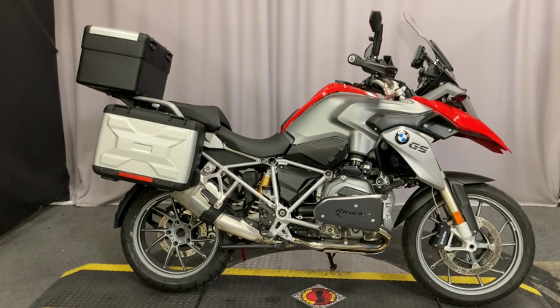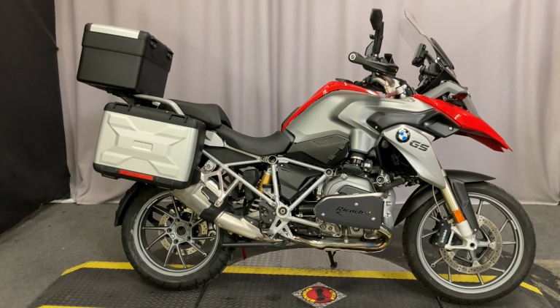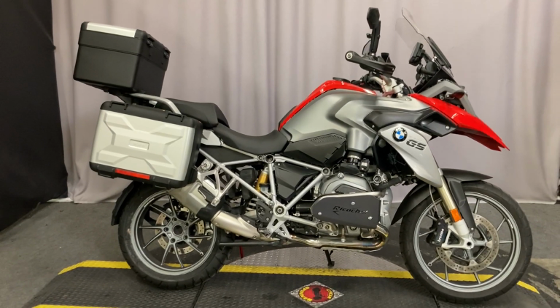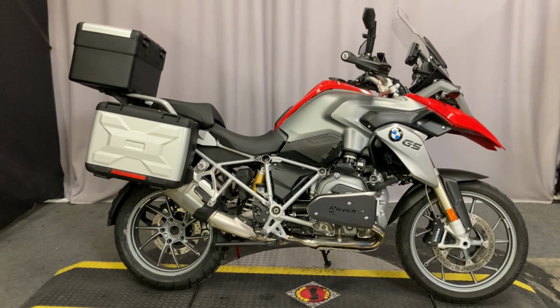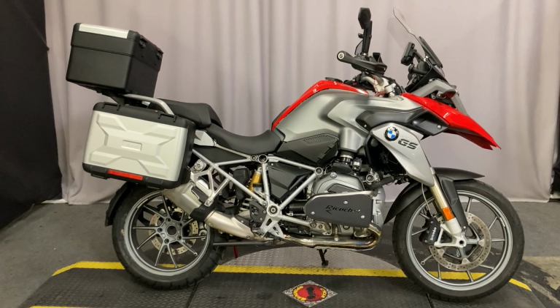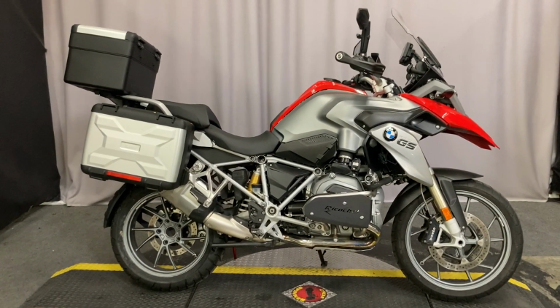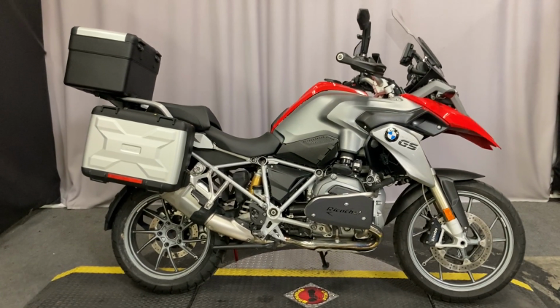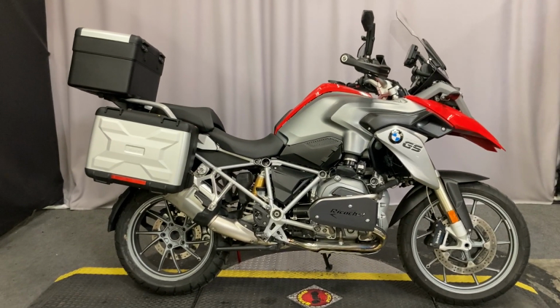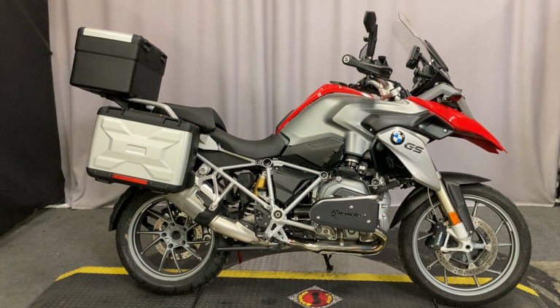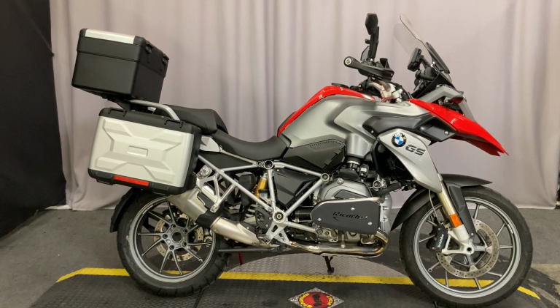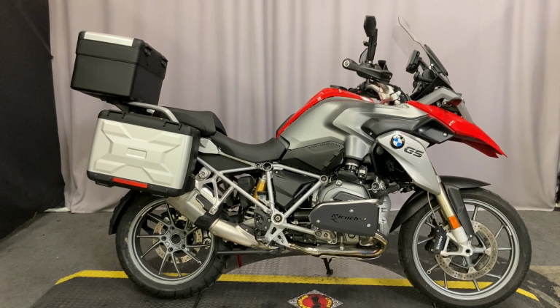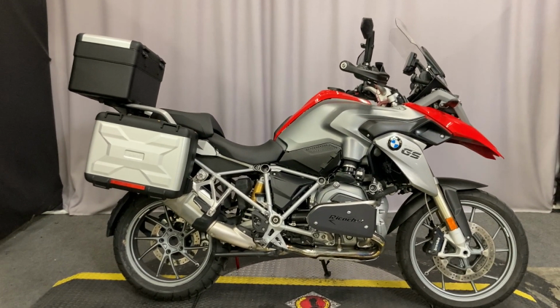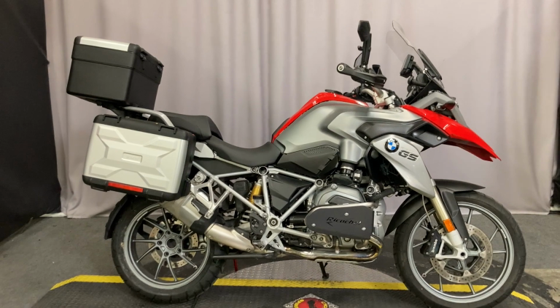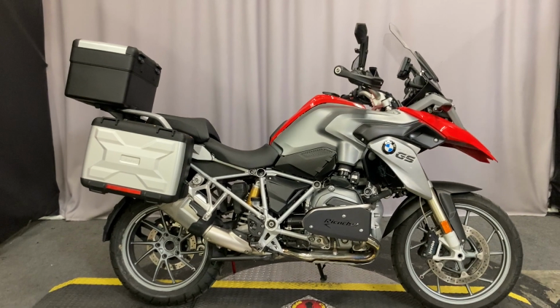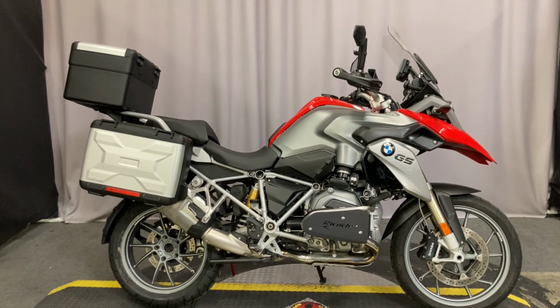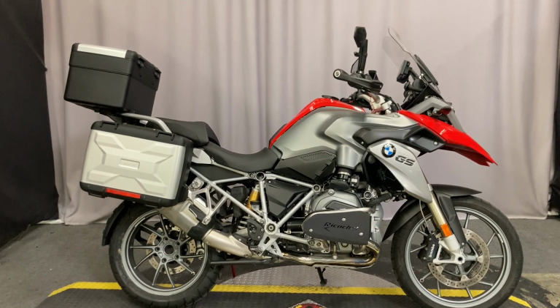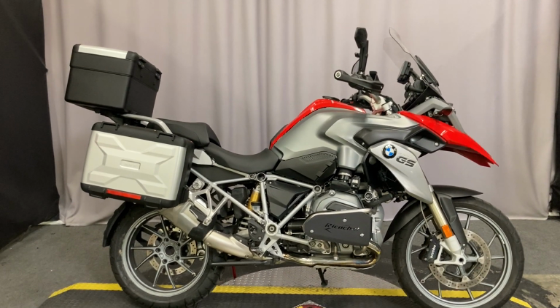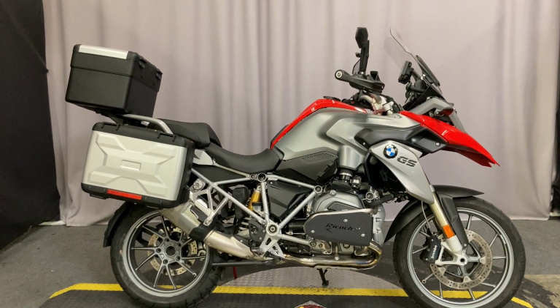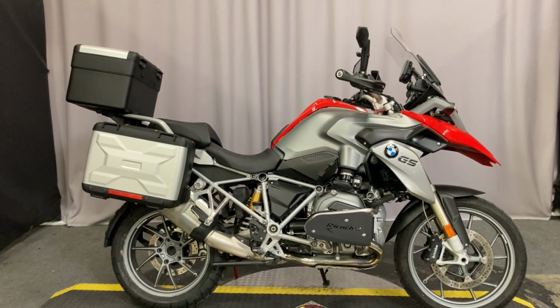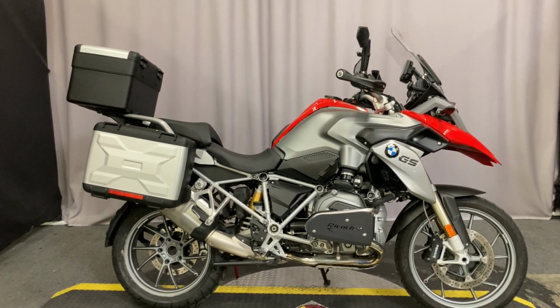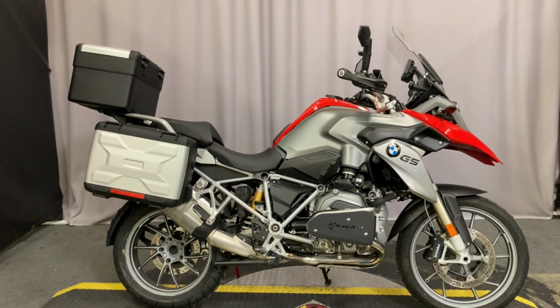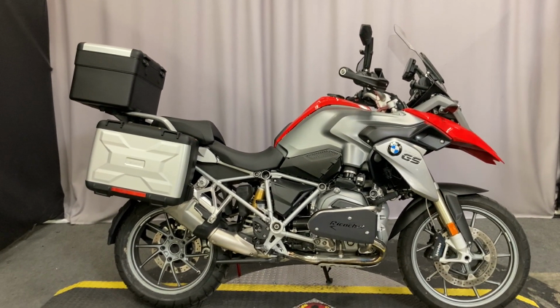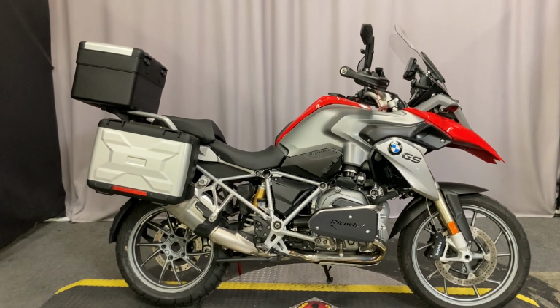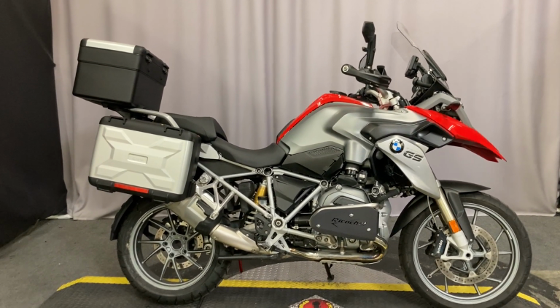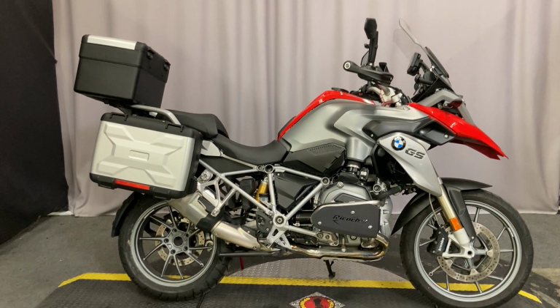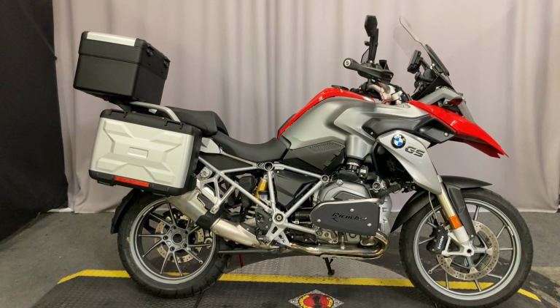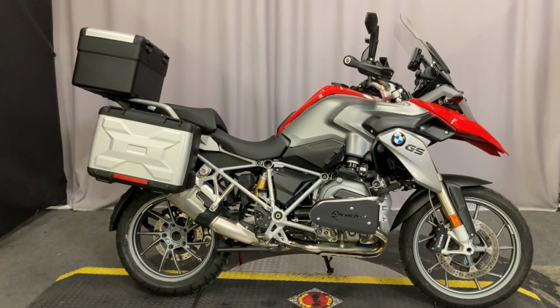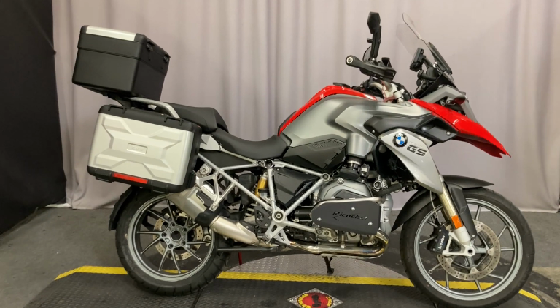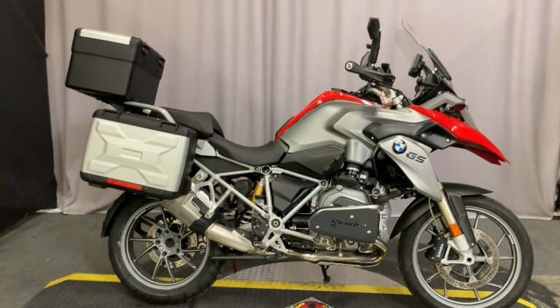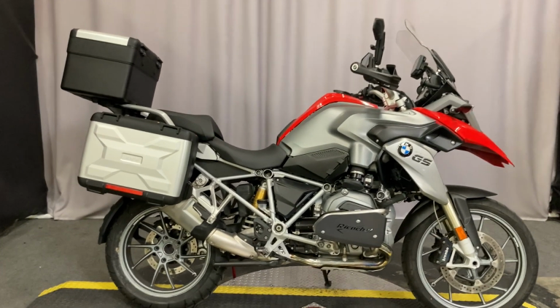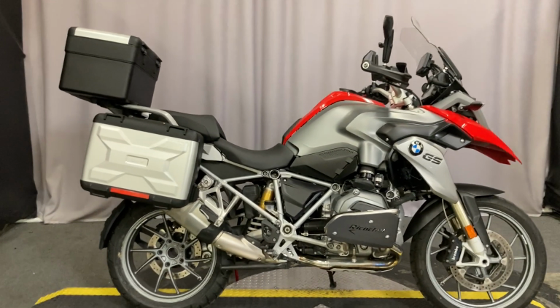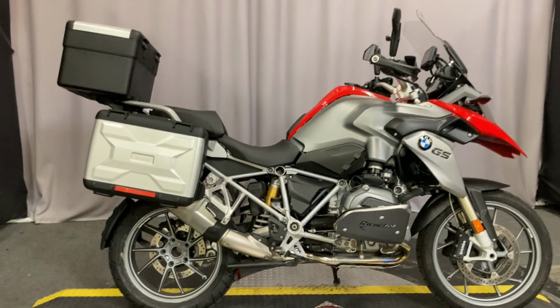We're at North County Indian Motorcycles in San Marcos, California, and we're looking at a 2014 BMW GSR 1200 — and this bike is loaded.